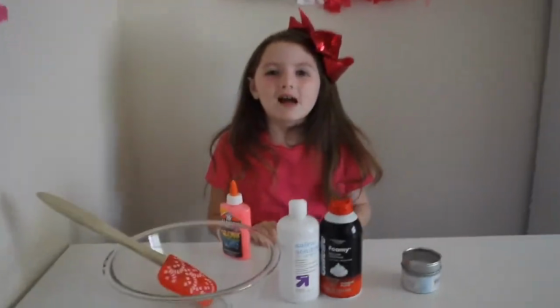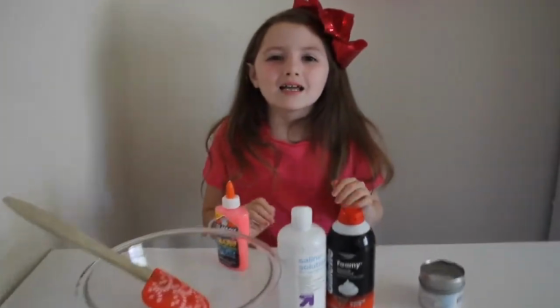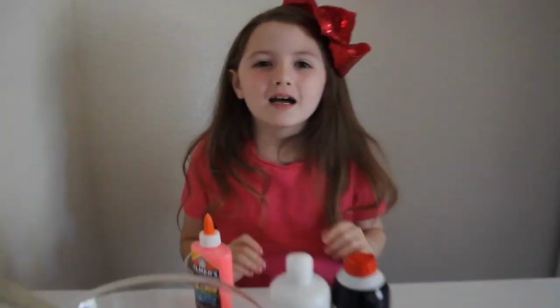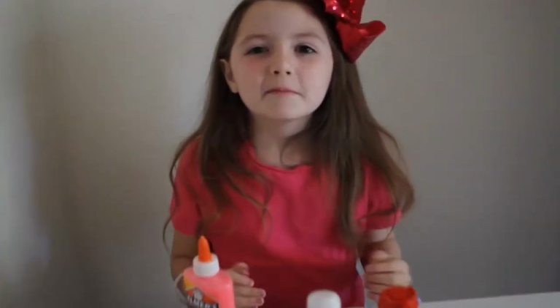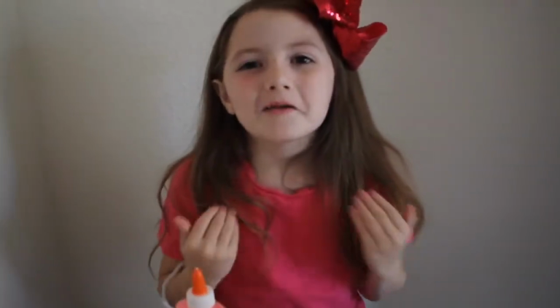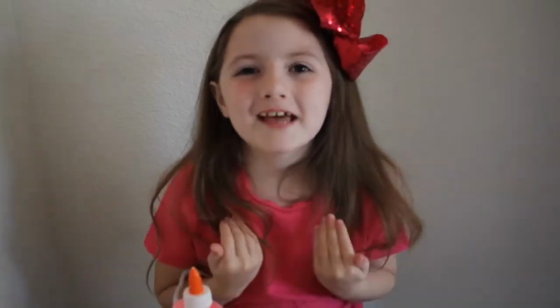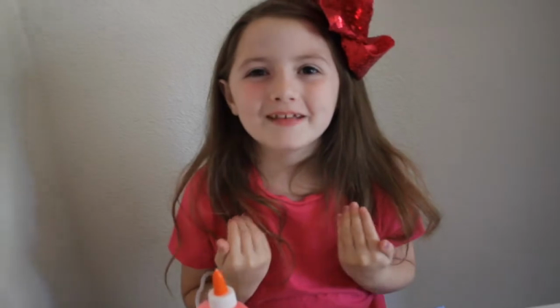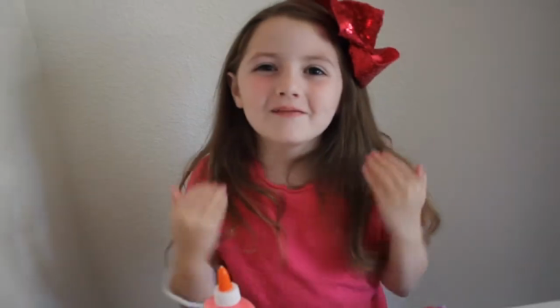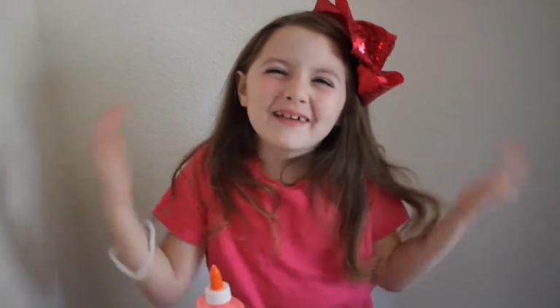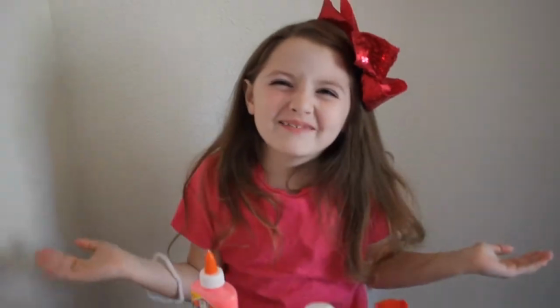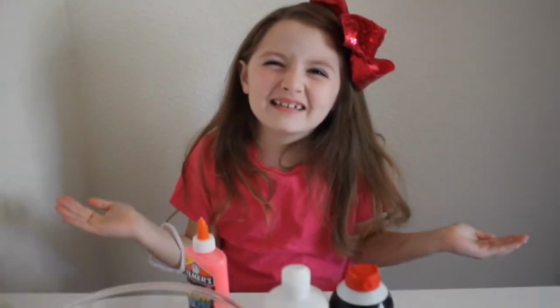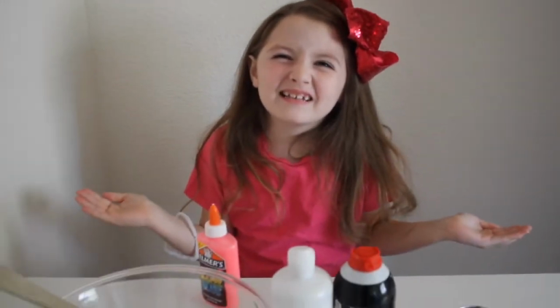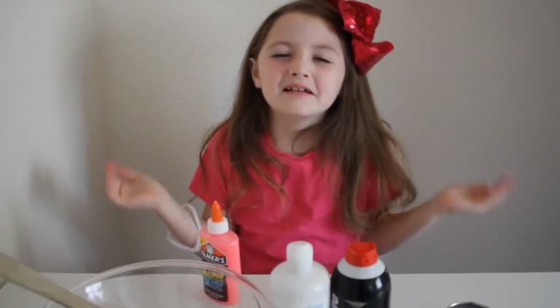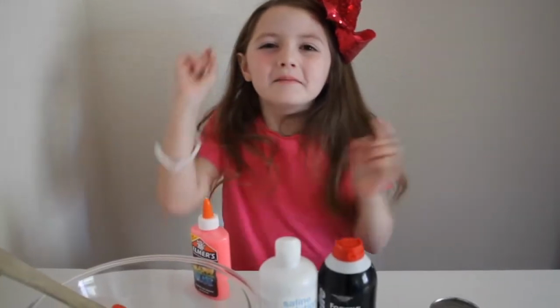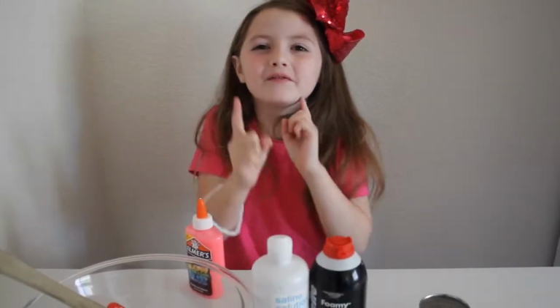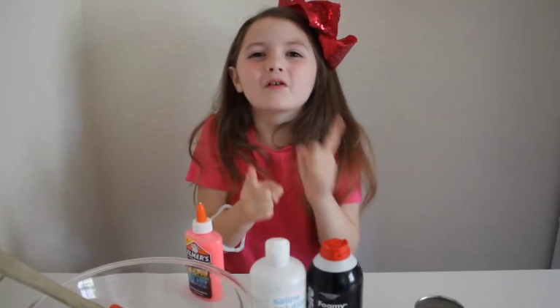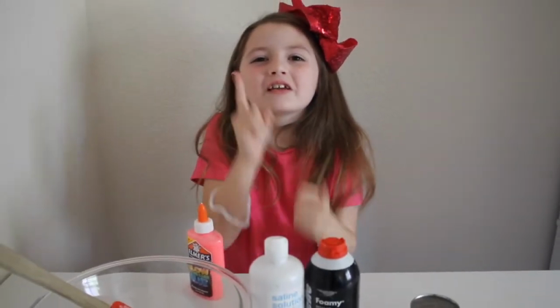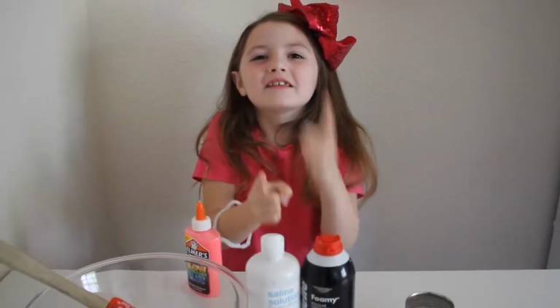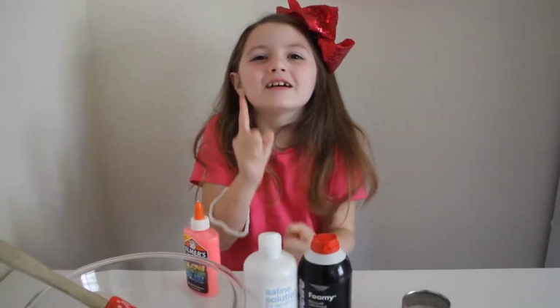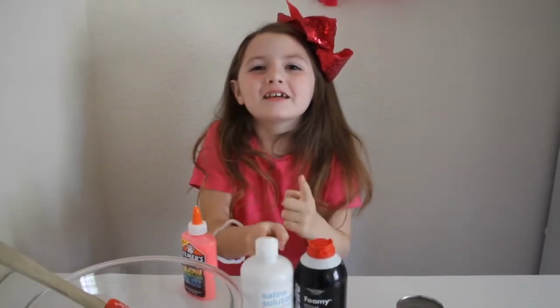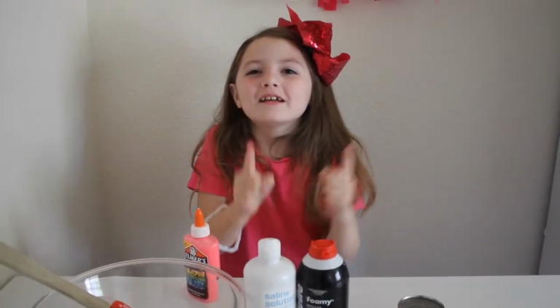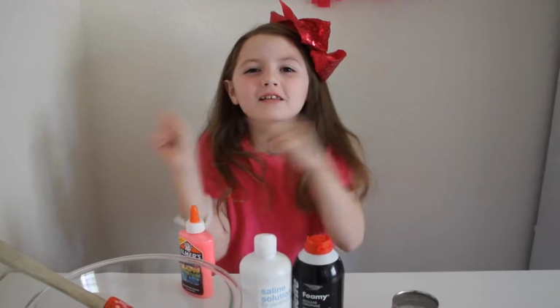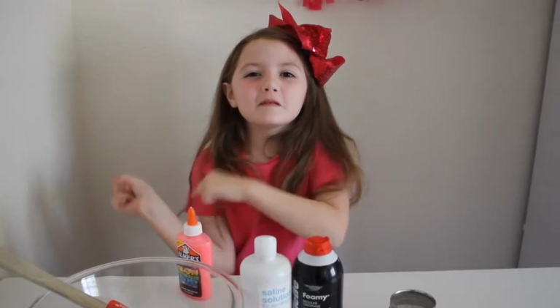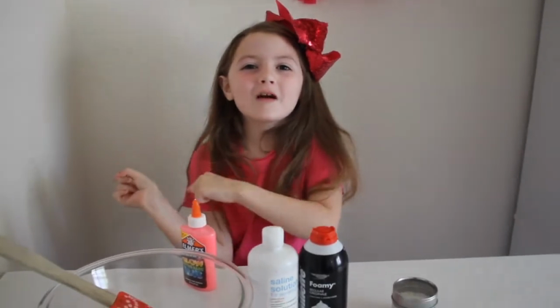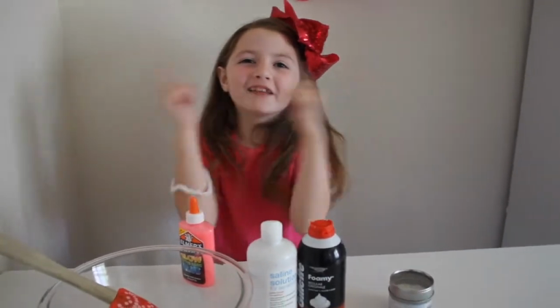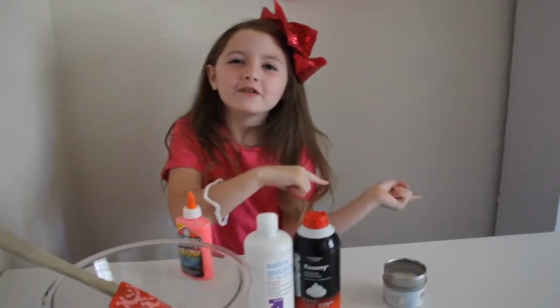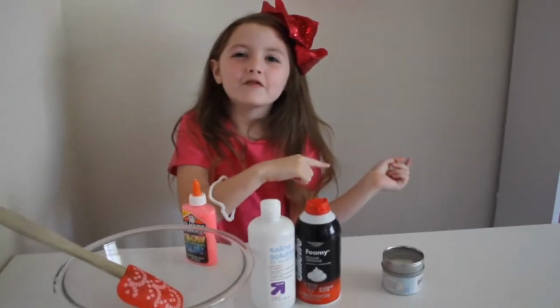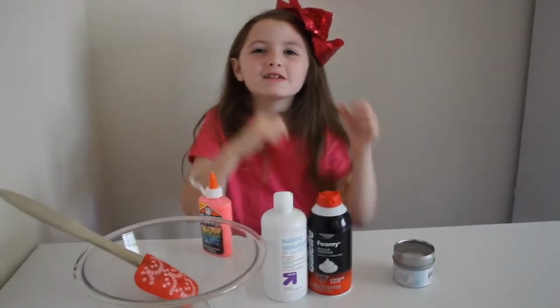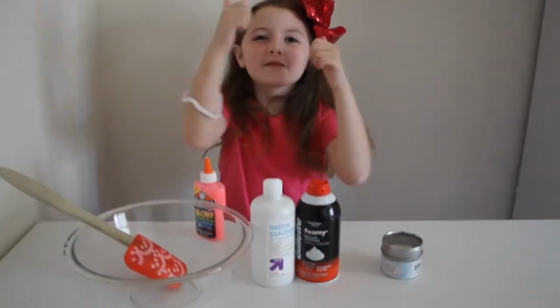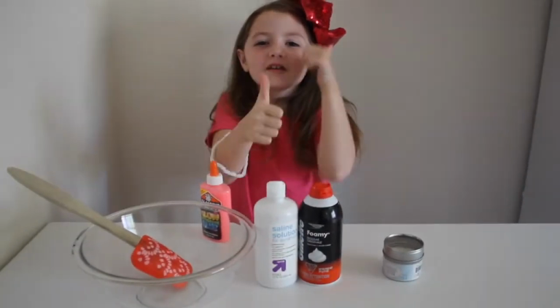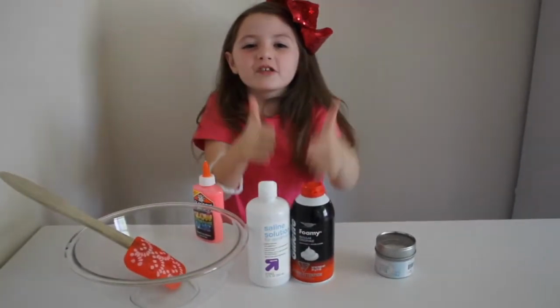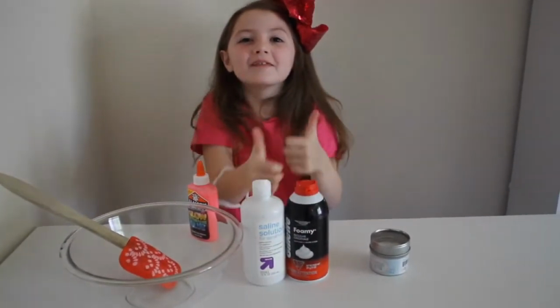Hi guys, my name is Aspen. Welcome back to my channel. Before we get started, click that subscribe button, turn on notifications, give me a huge thumbs up.